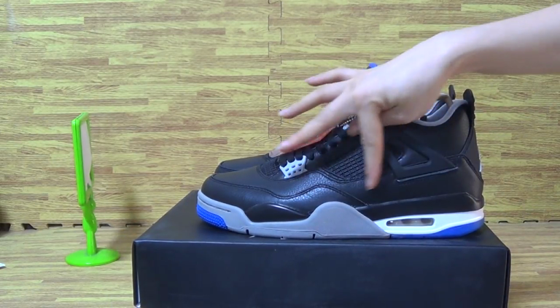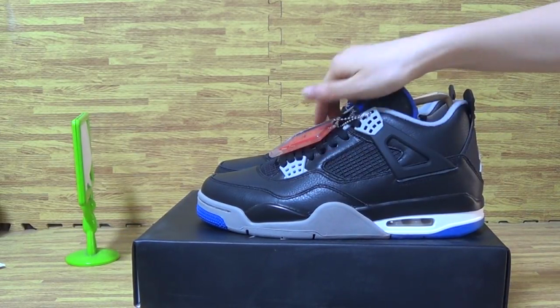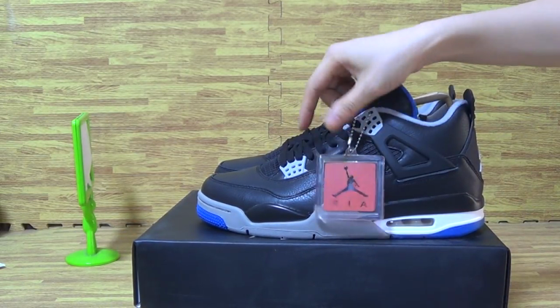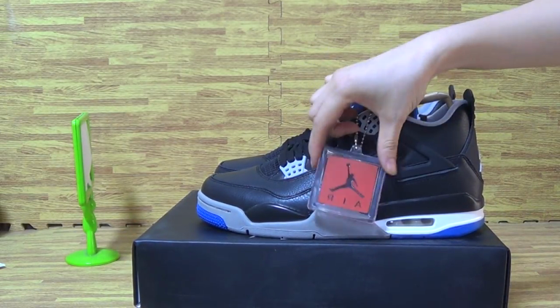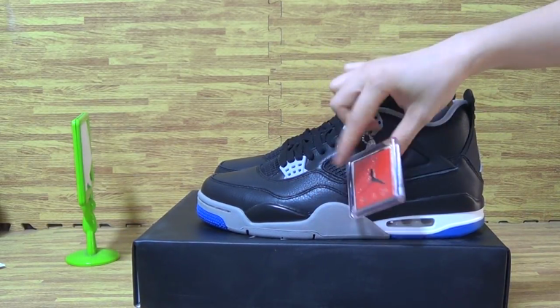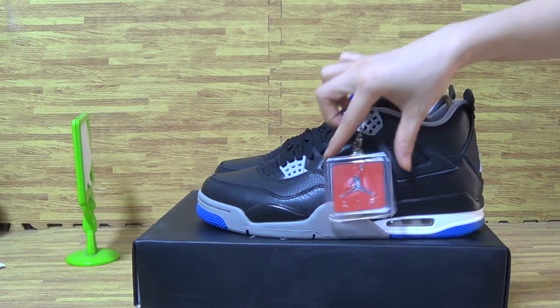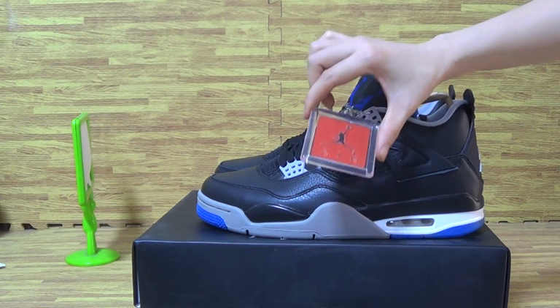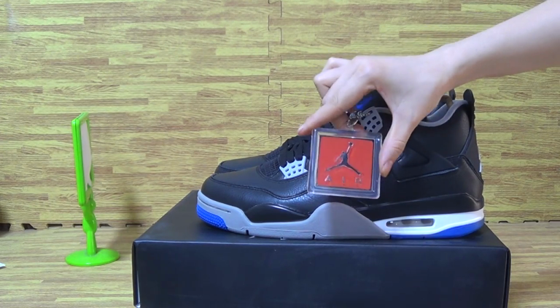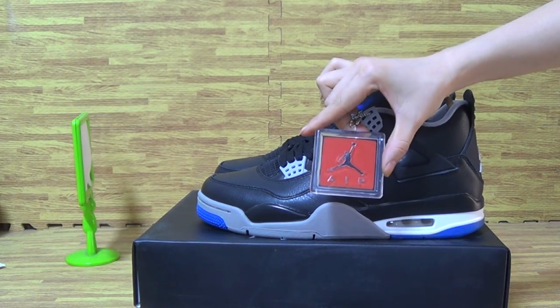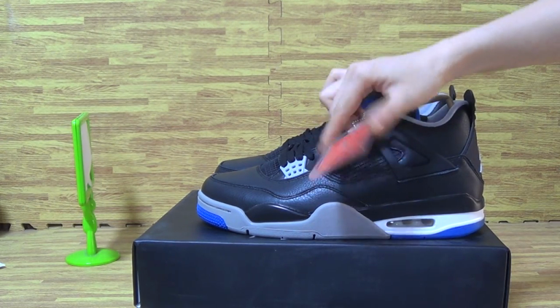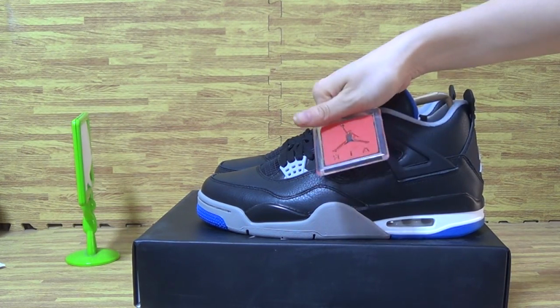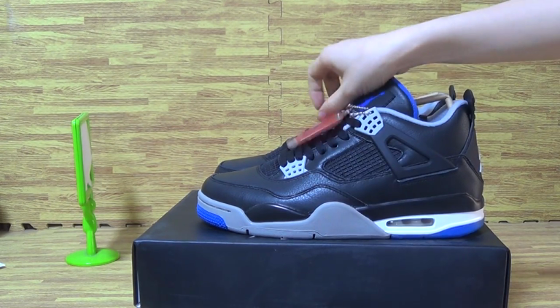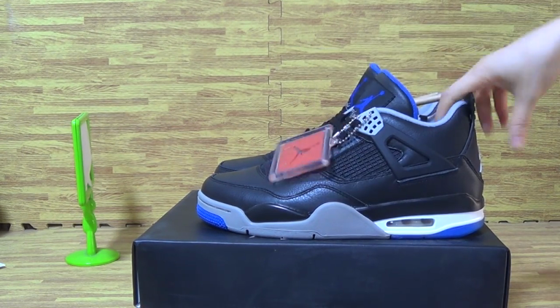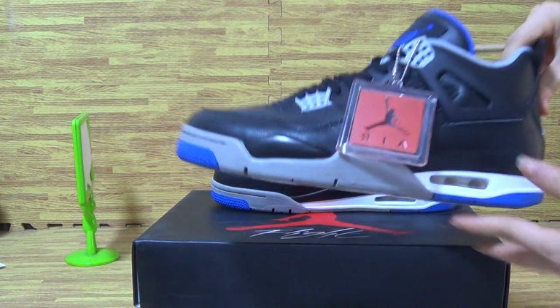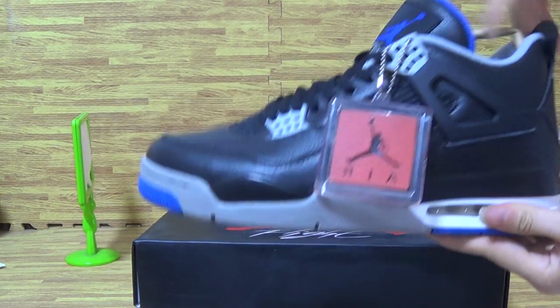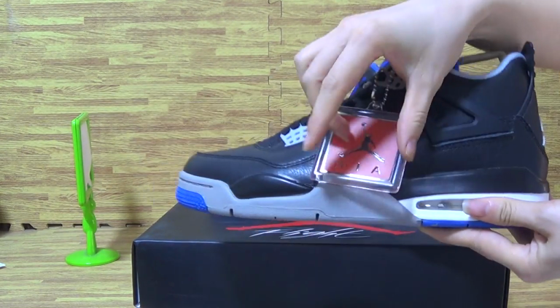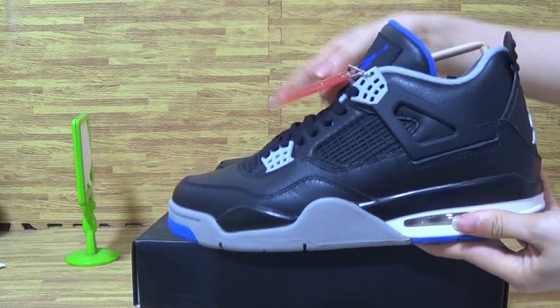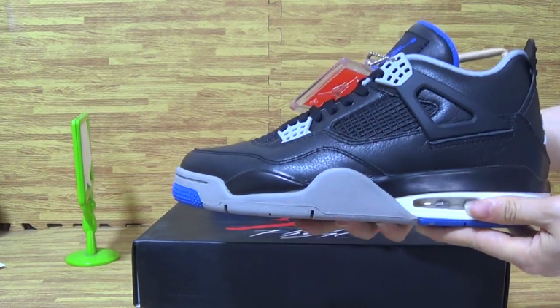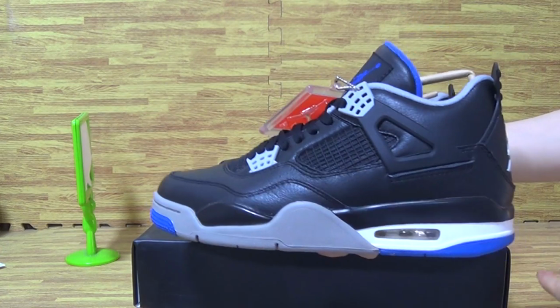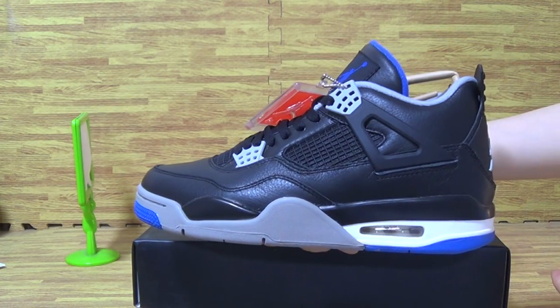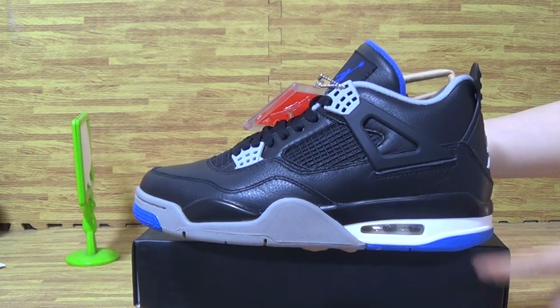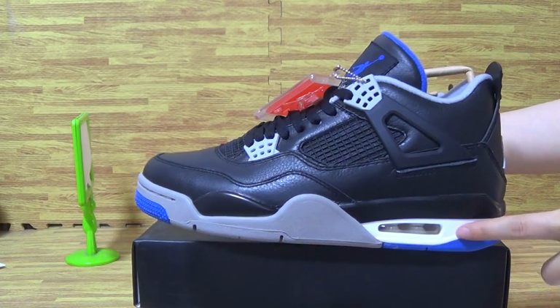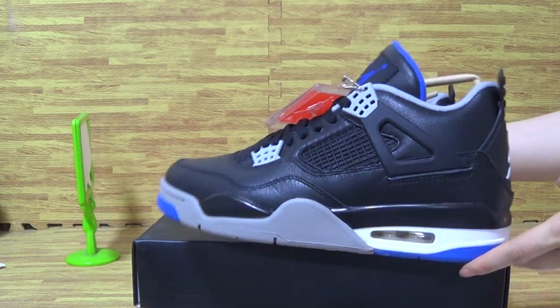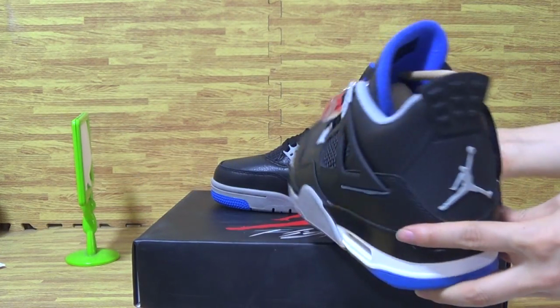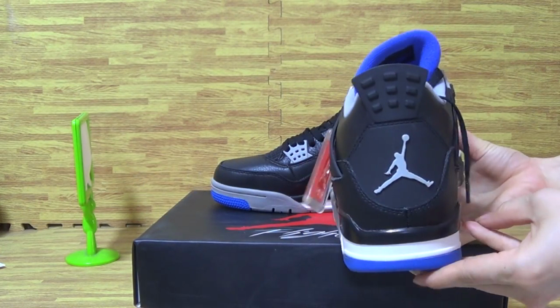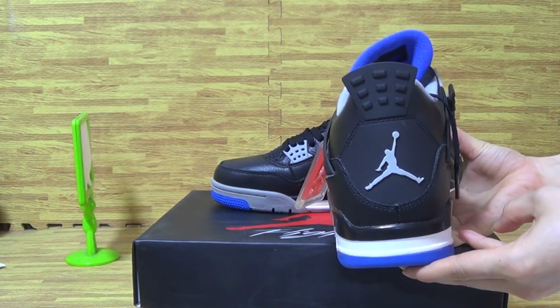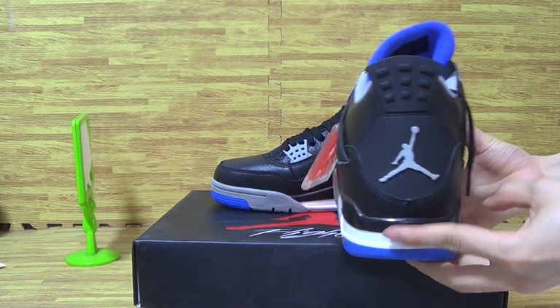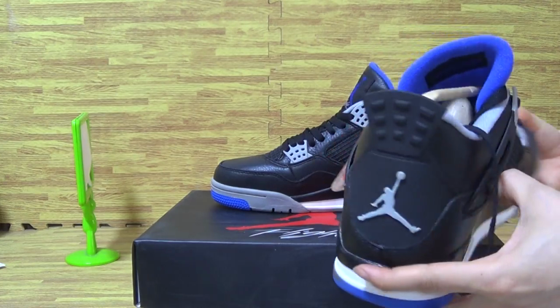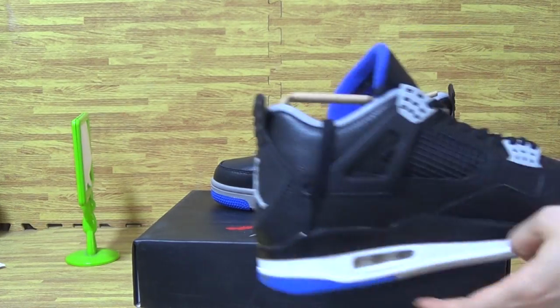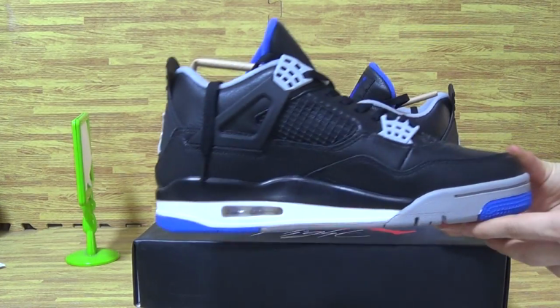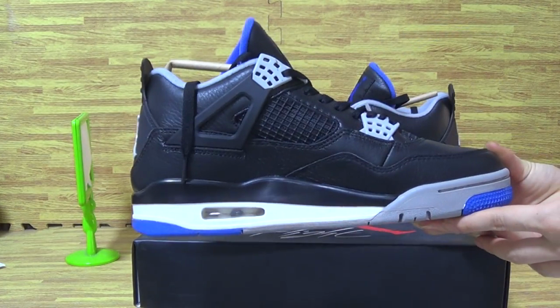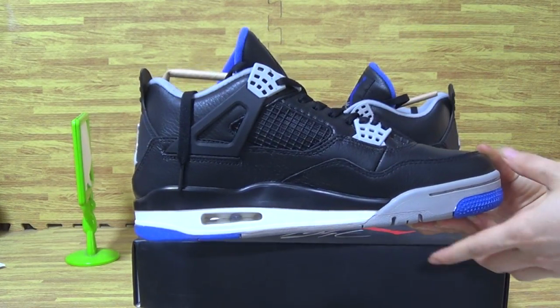Also the hand tag. Eye bubble on the back and this side.